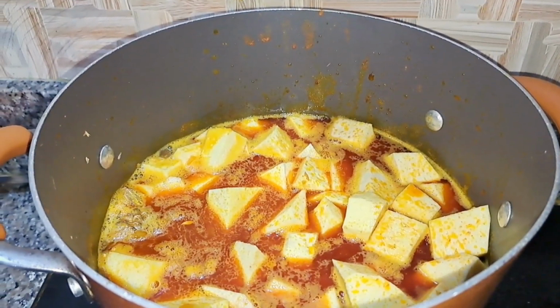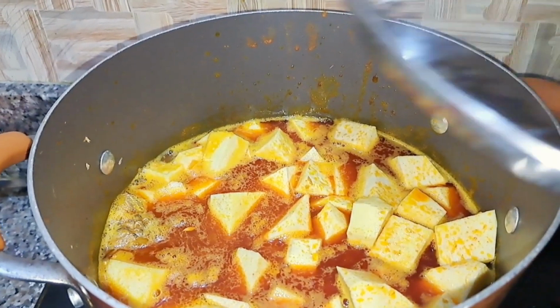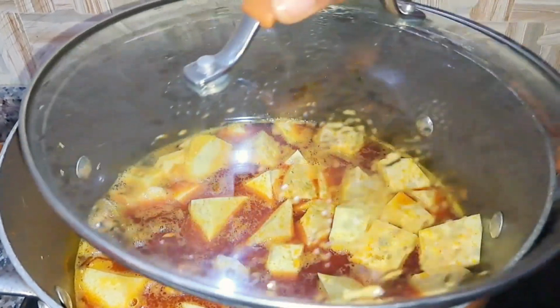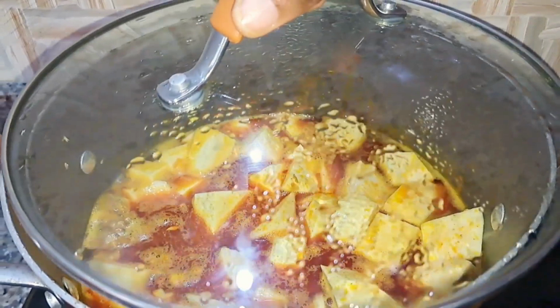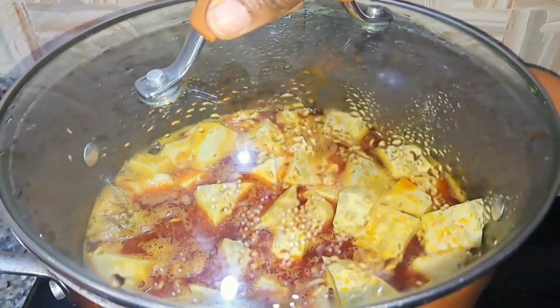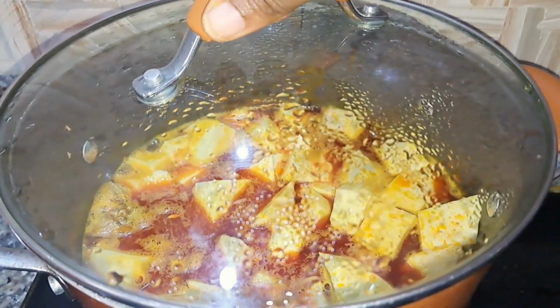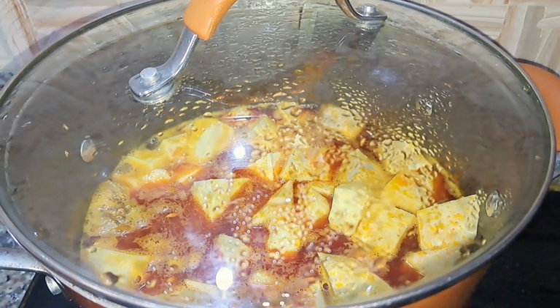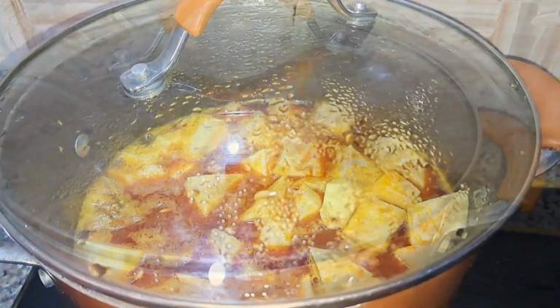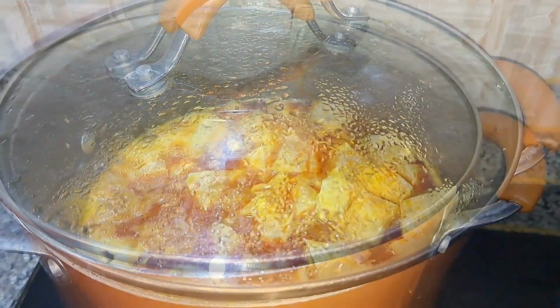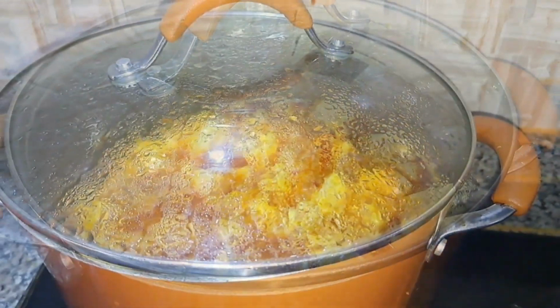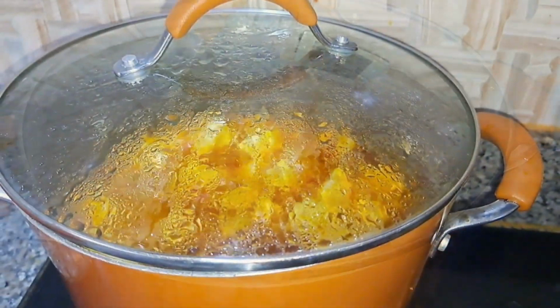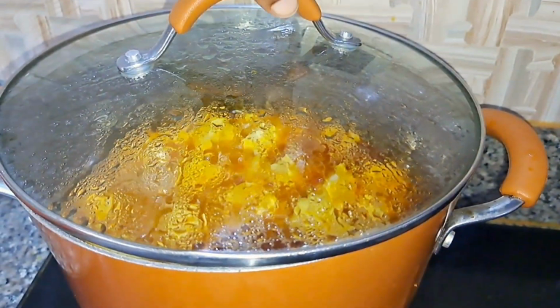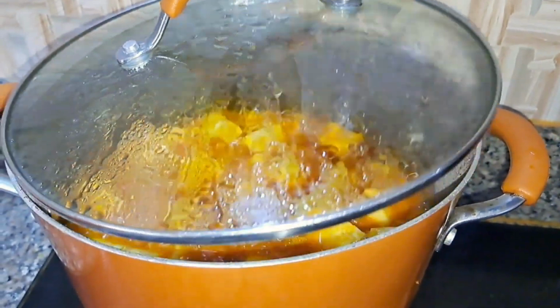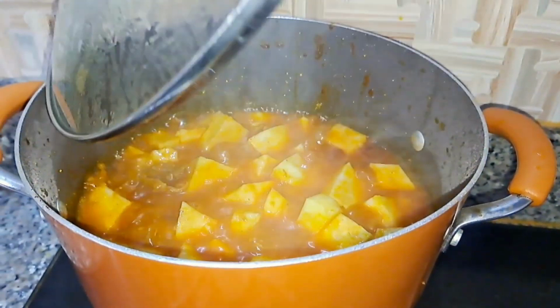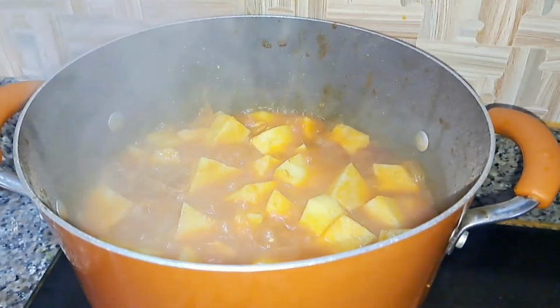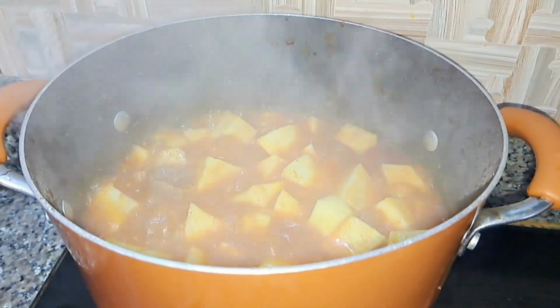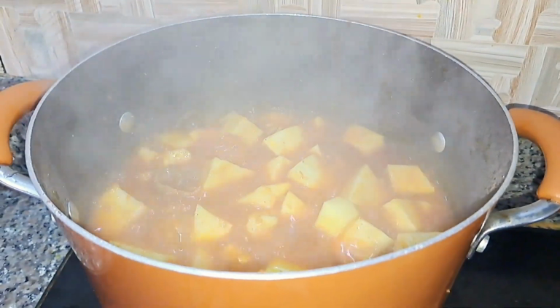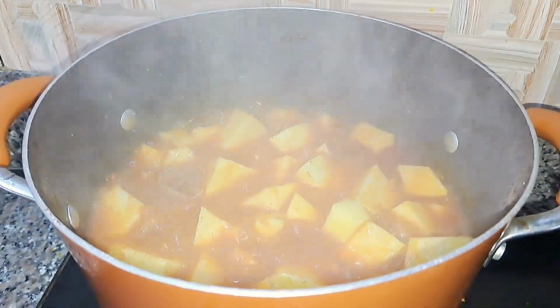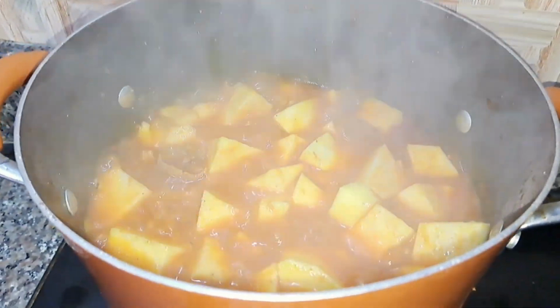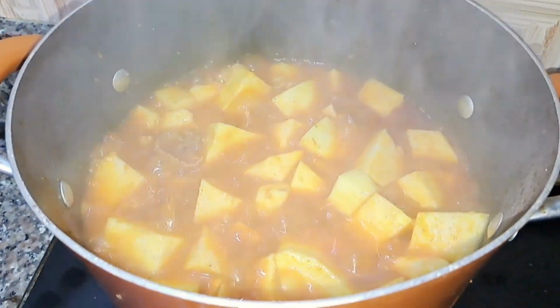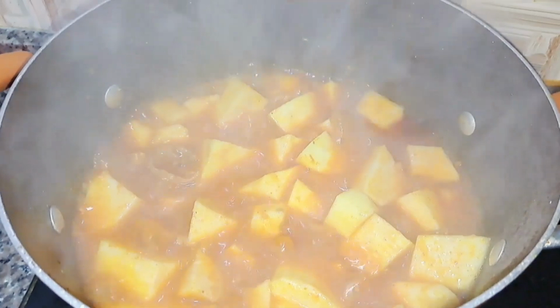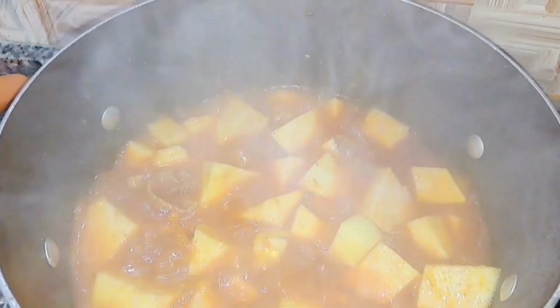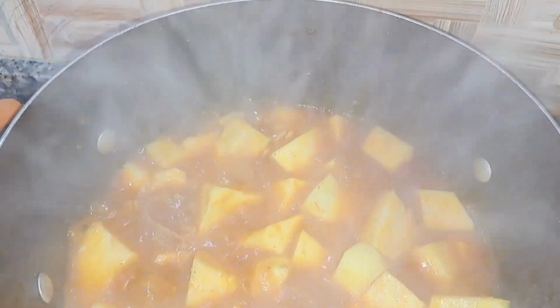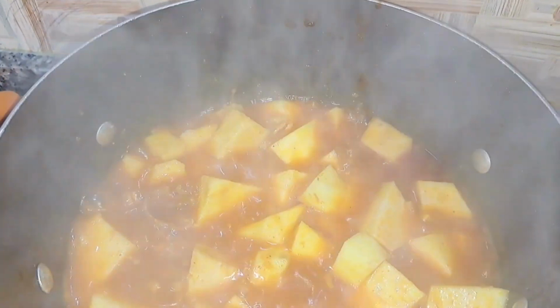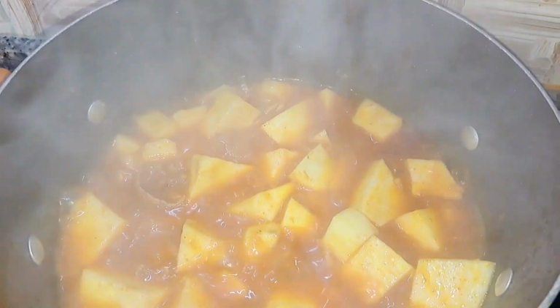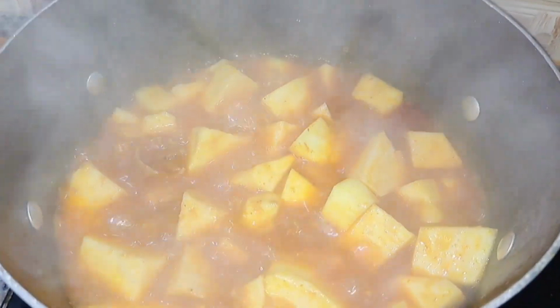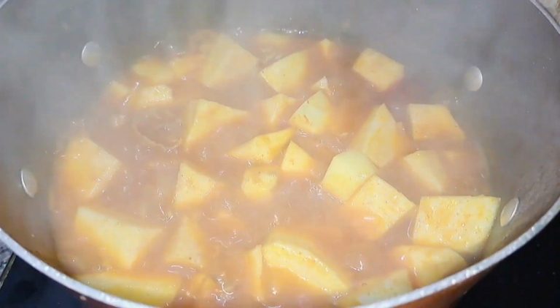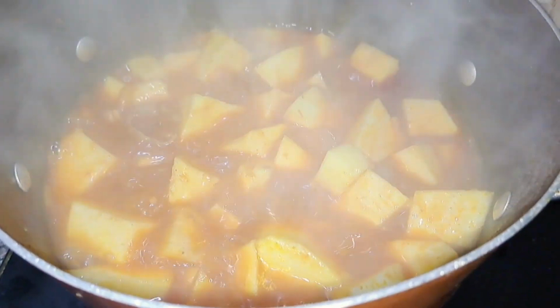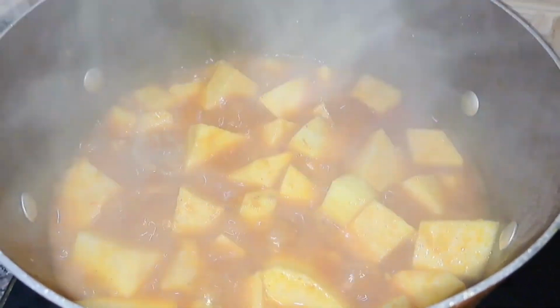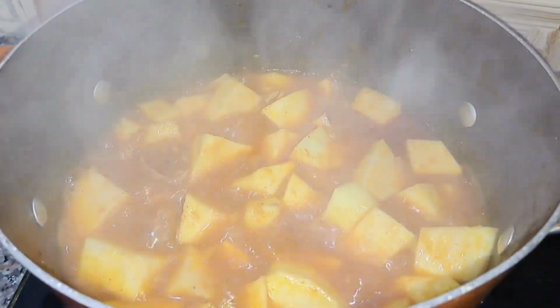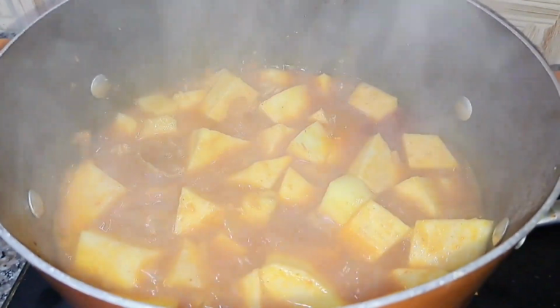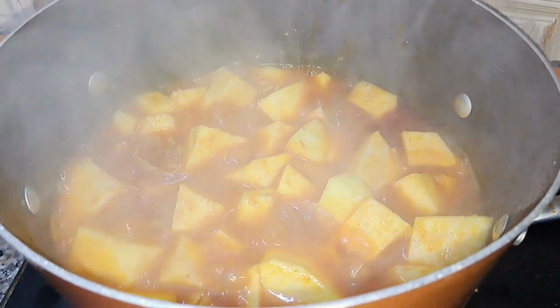You can add some more water if you're the kind of person who likes yam porridge with a lot of liquid — I know a lot of people like it that way, myself included. So I added a lot more water to get that yam porridge water.